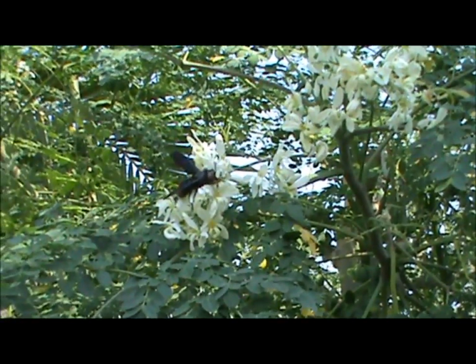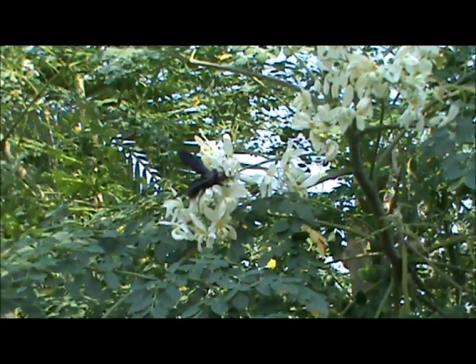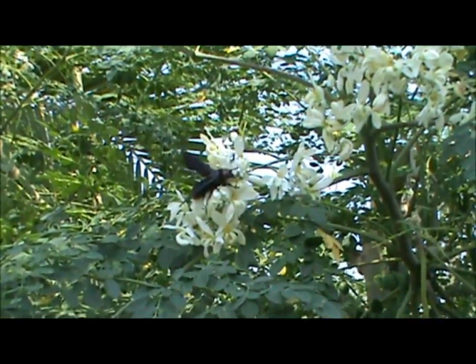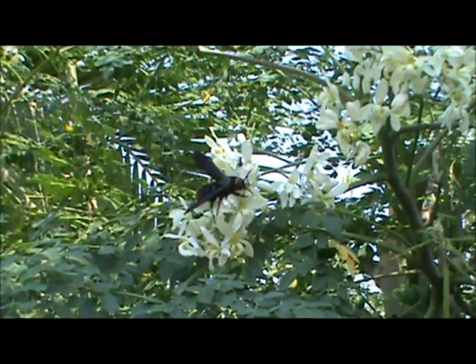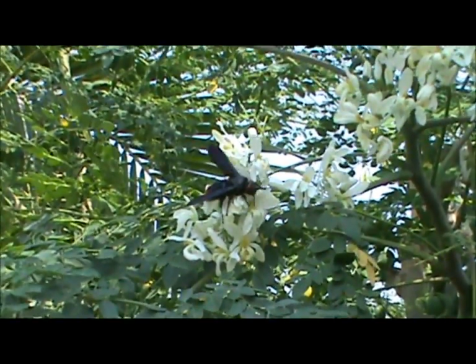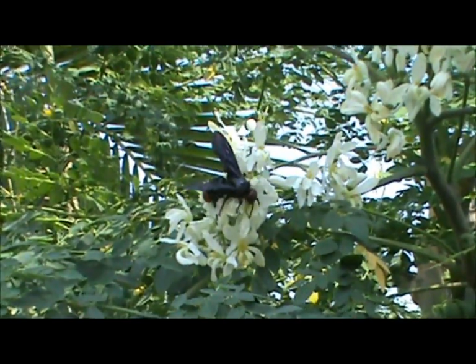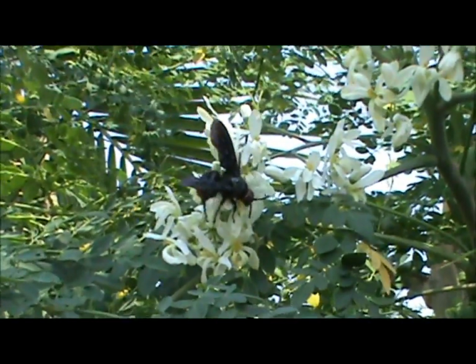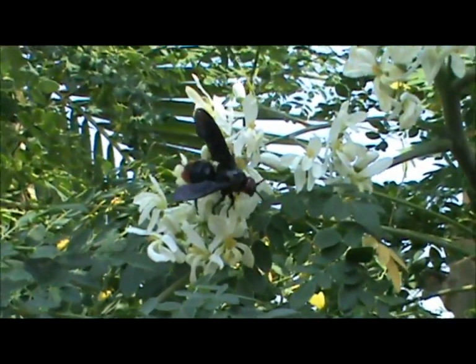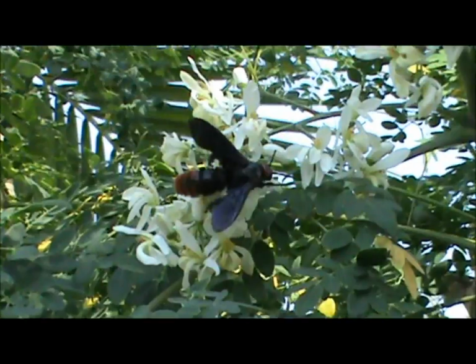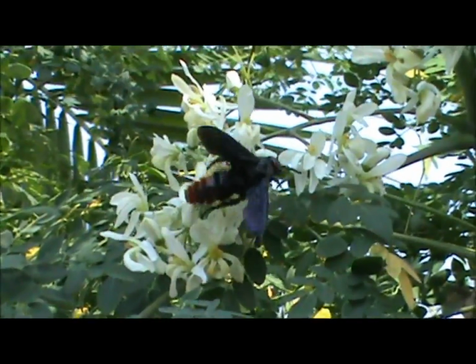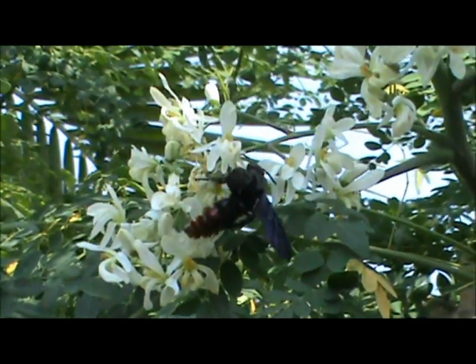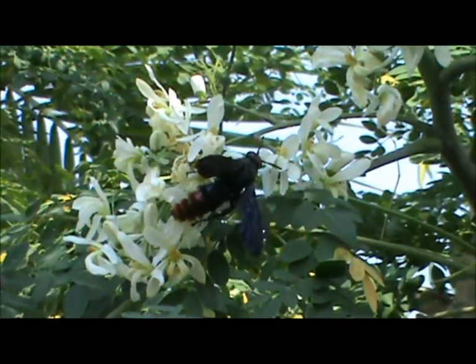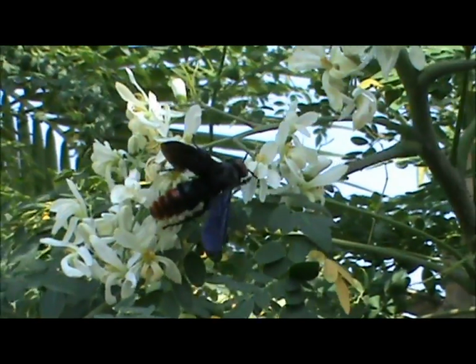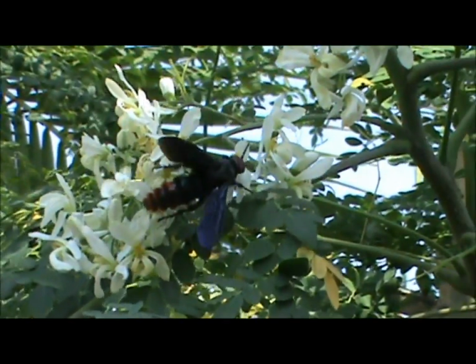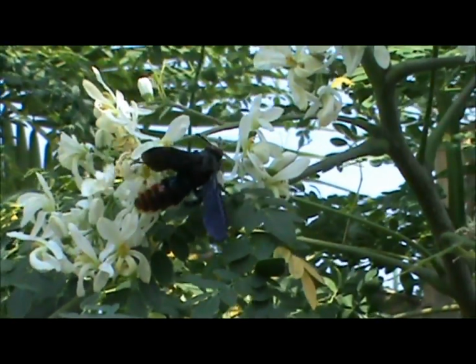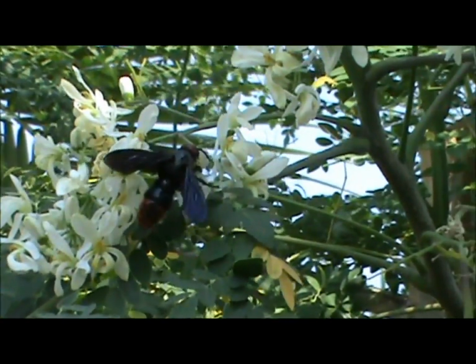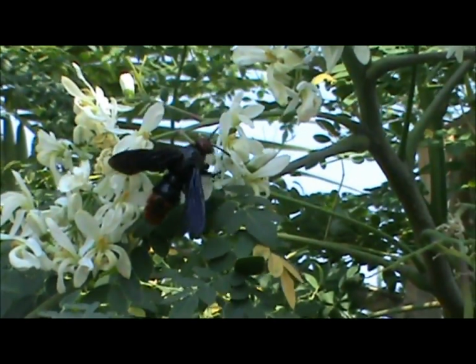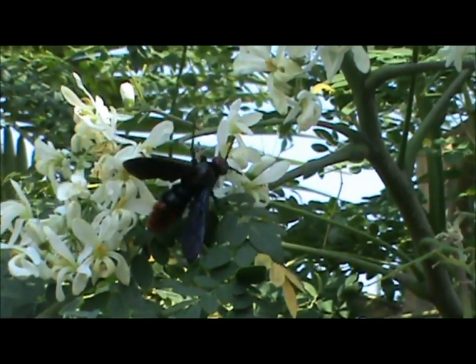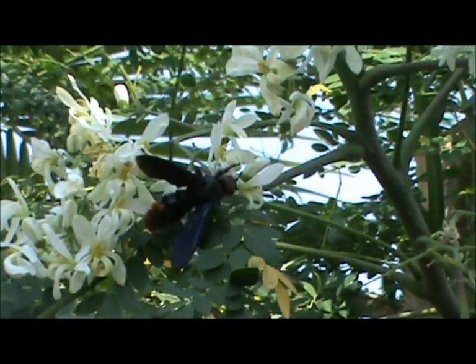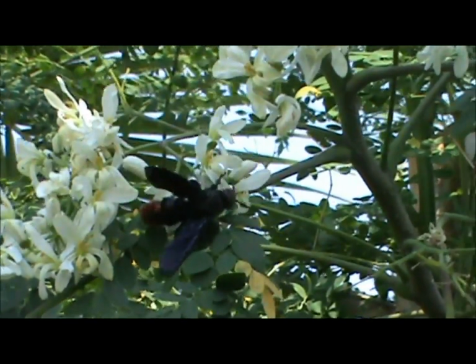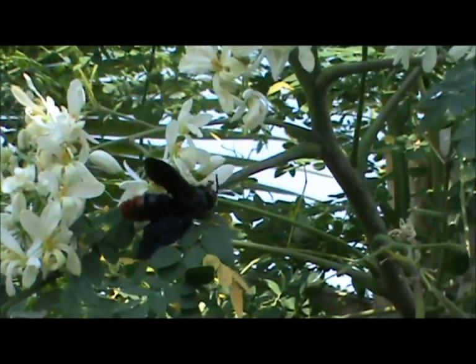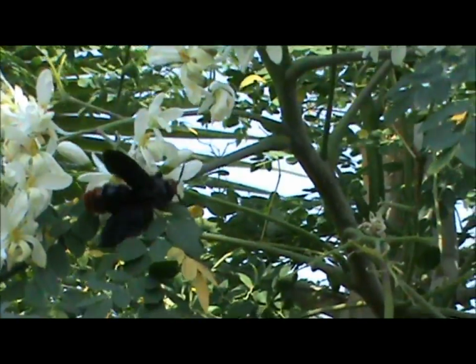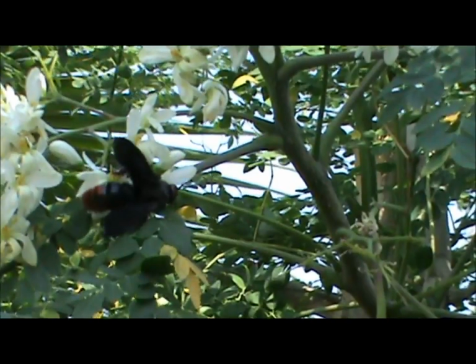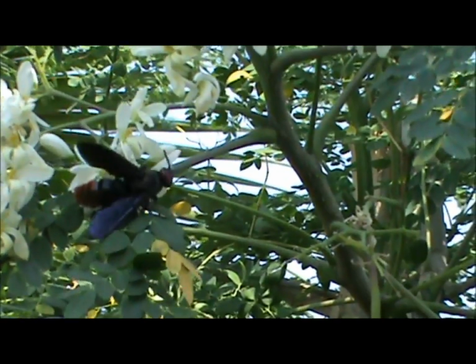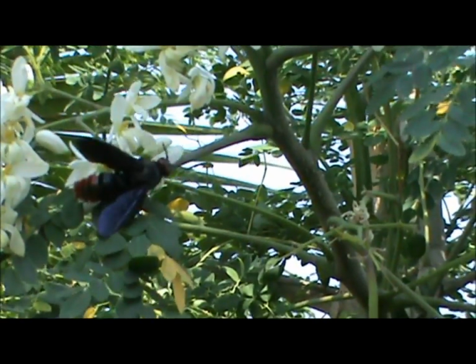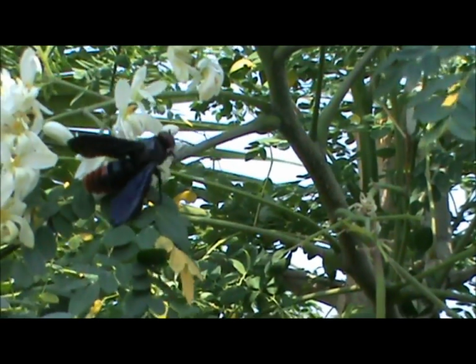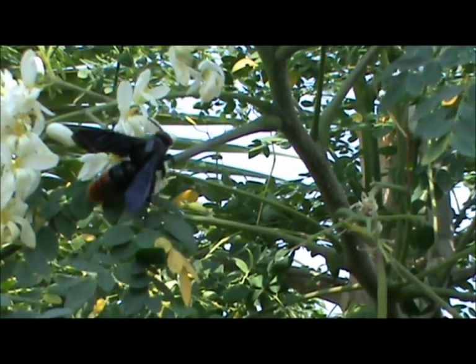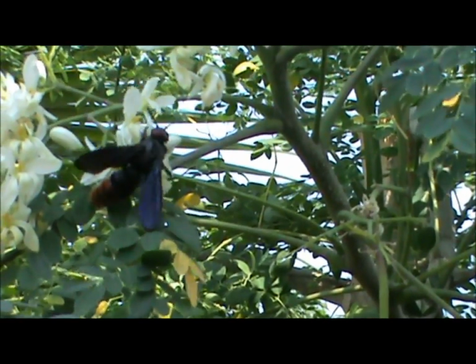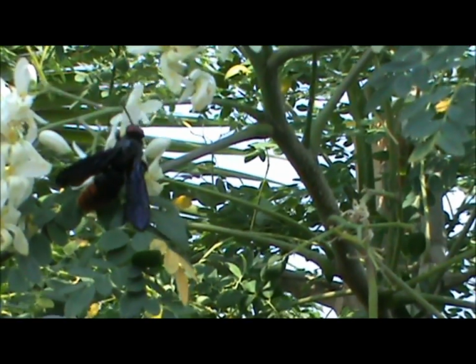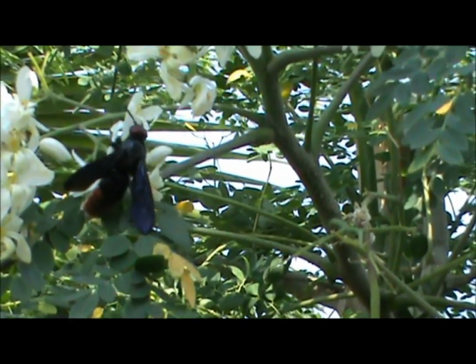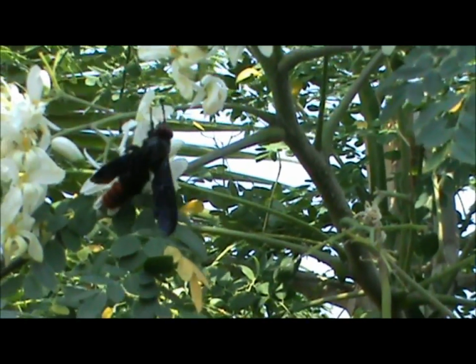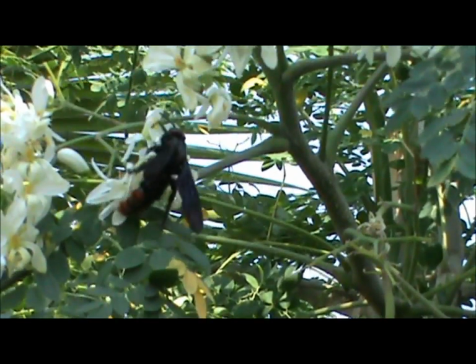Boy, is he big. How would you like to get a bite out of that — or a bite from that? Just crawling around, doing his thing.